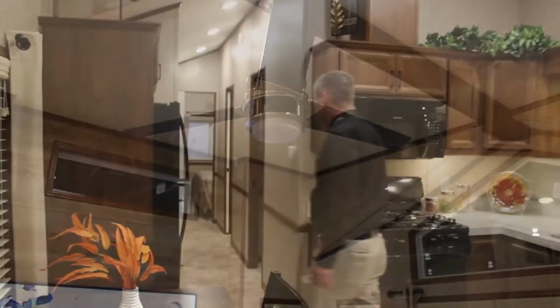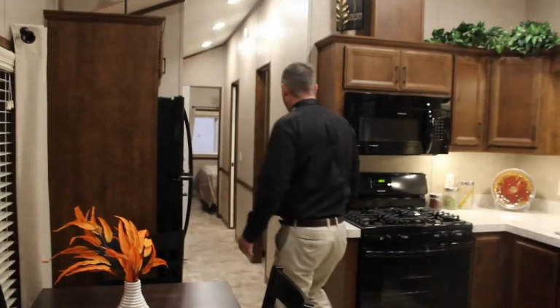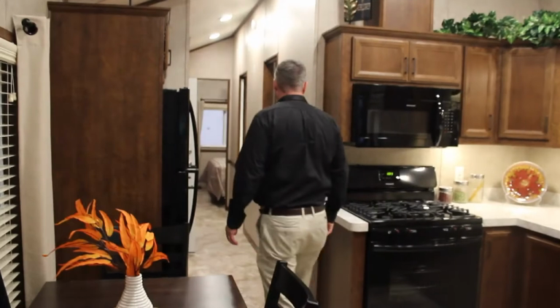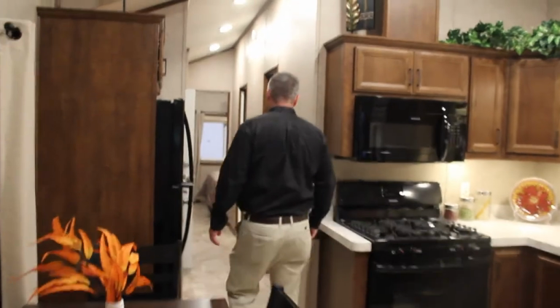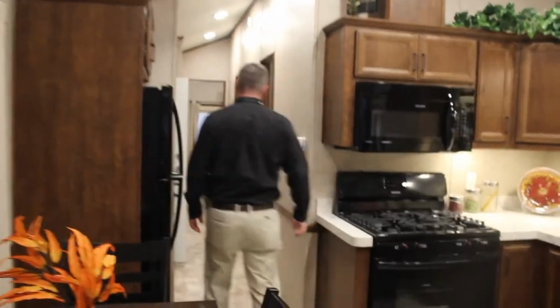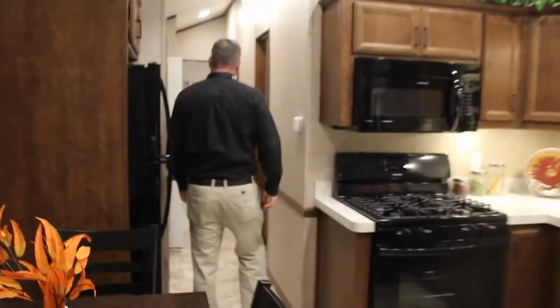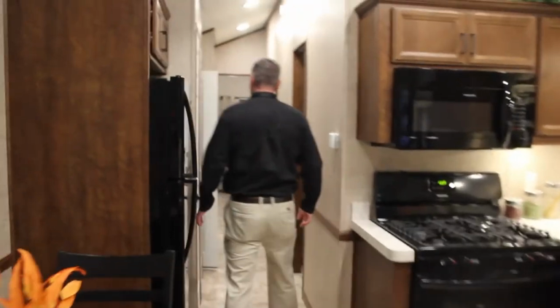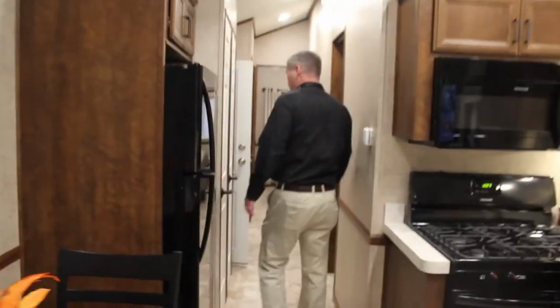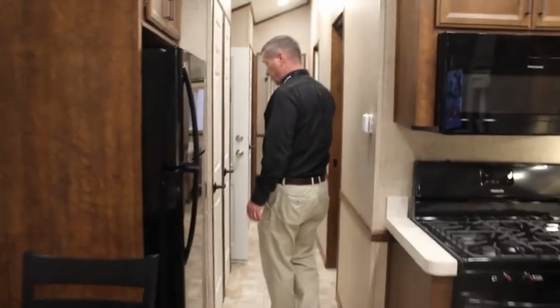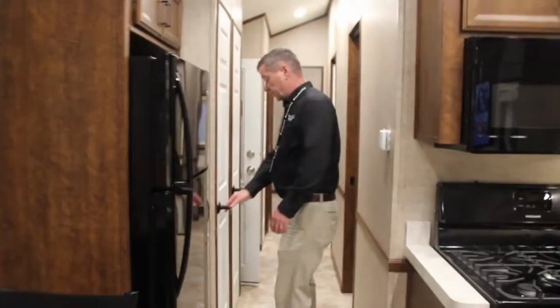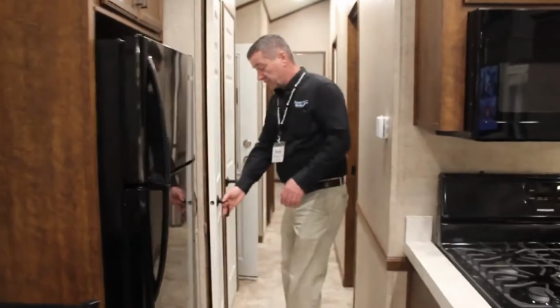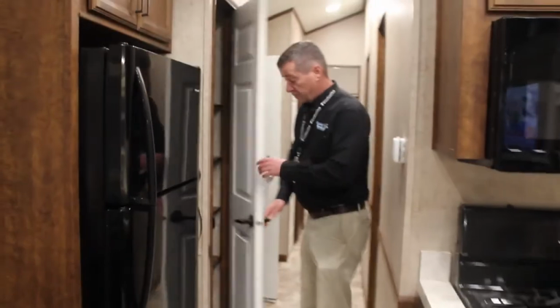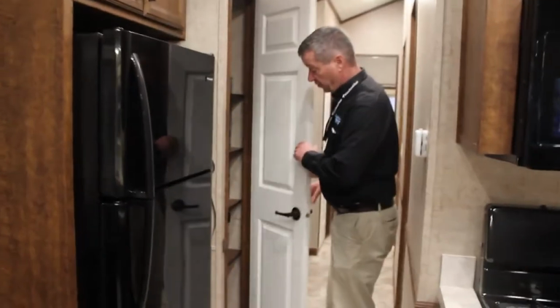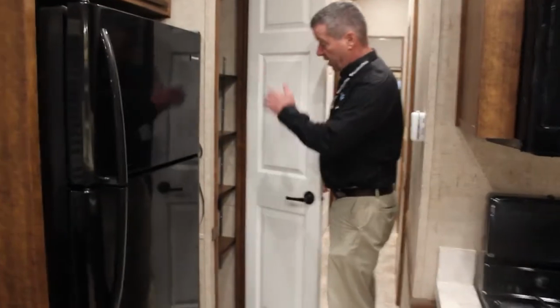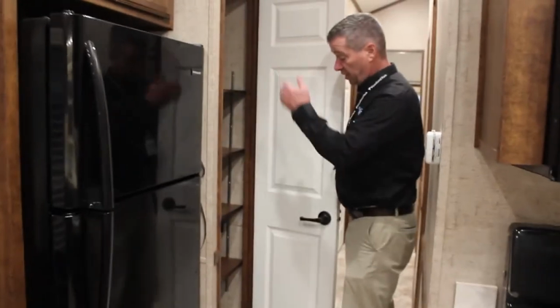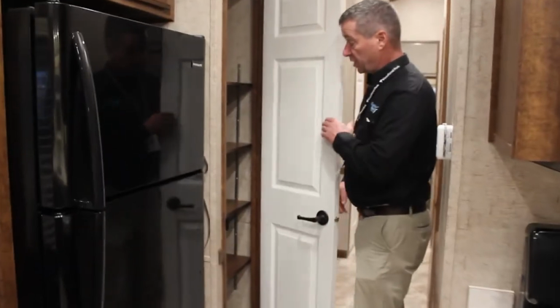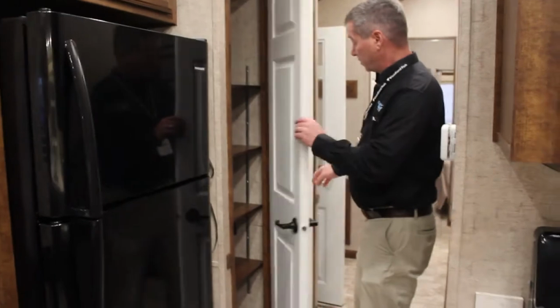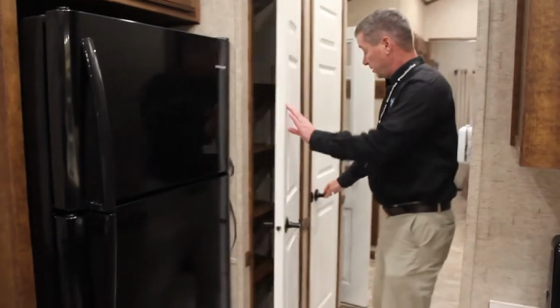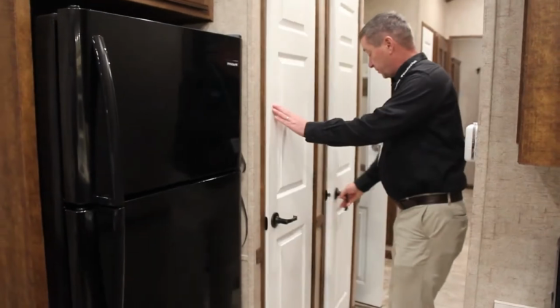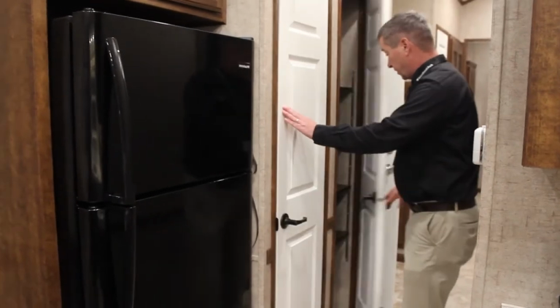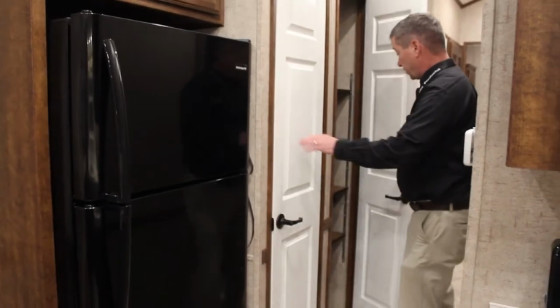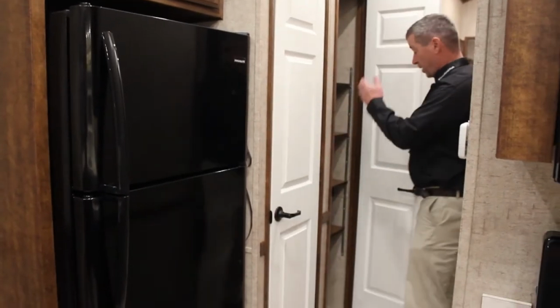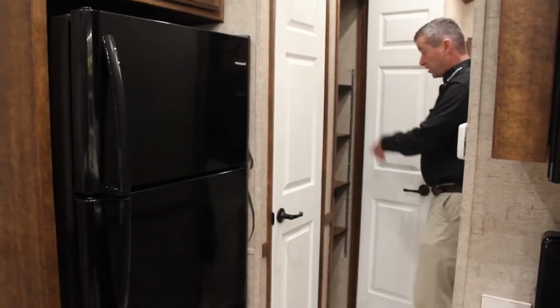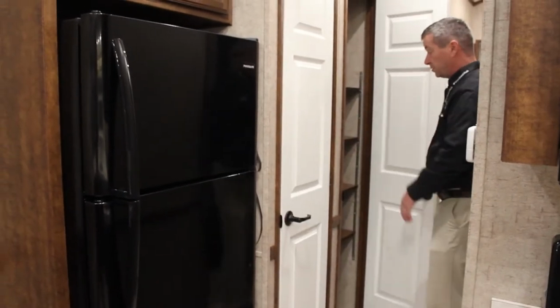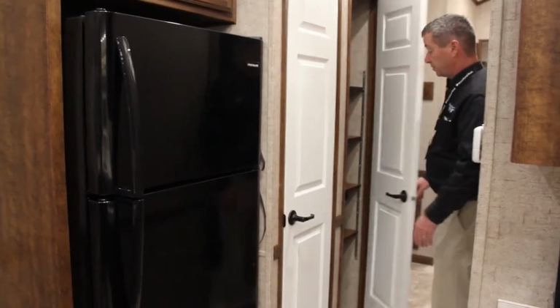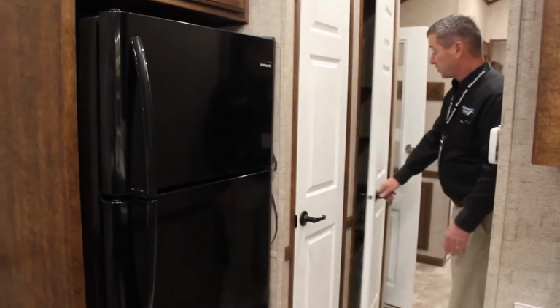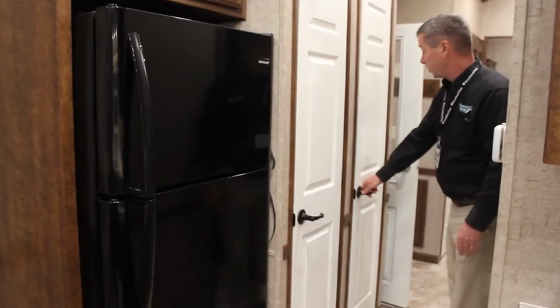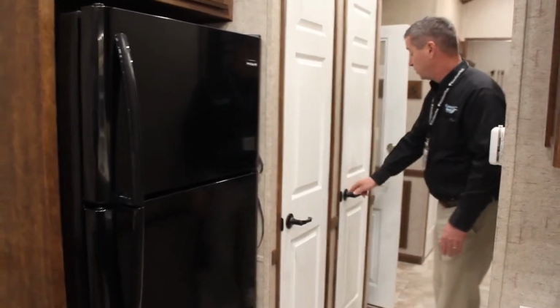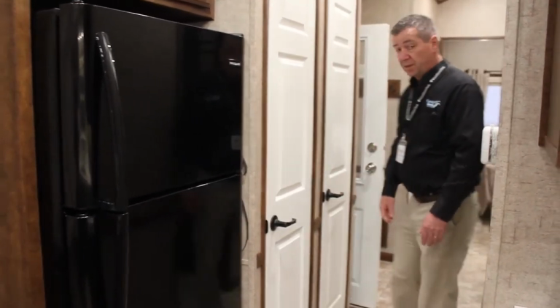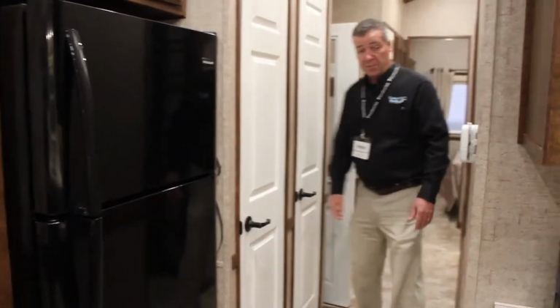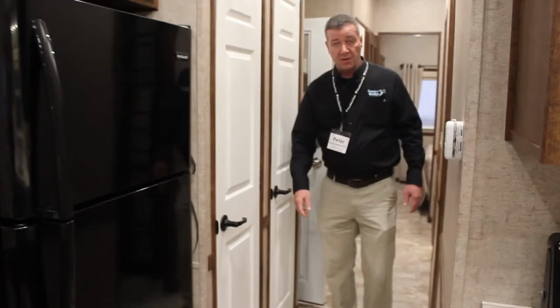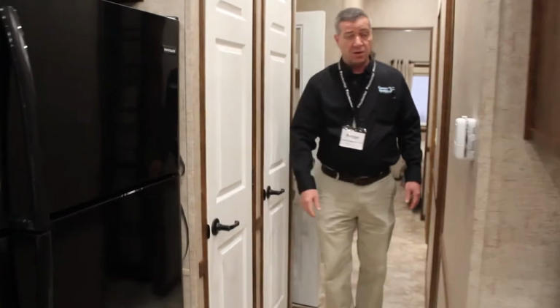Down the hallway there are lots of cabinets, including a full pantry with lots of shelving. There's another pantry here as well — lots of storage coming down into the hallway.